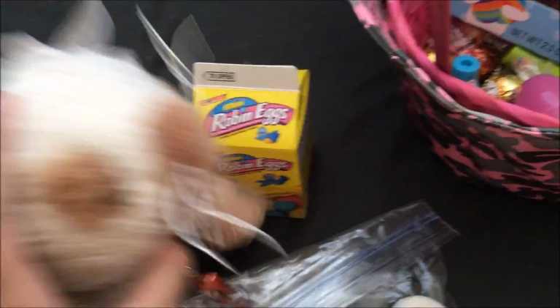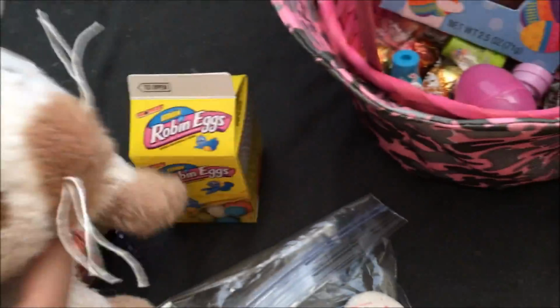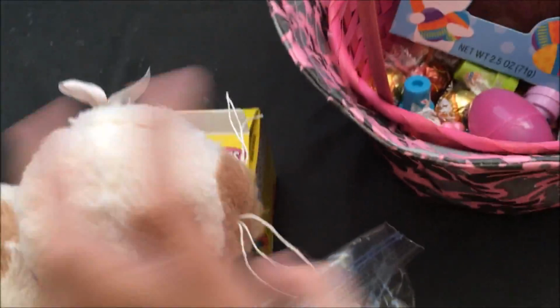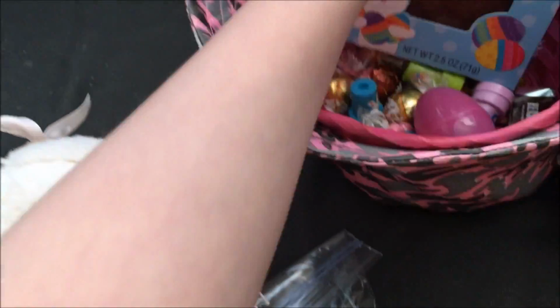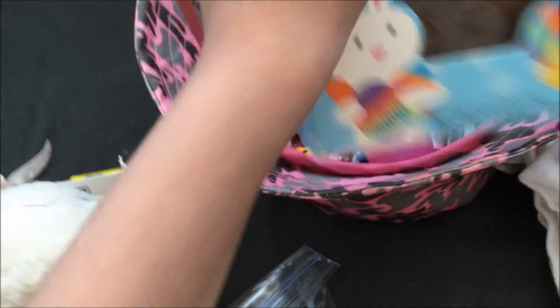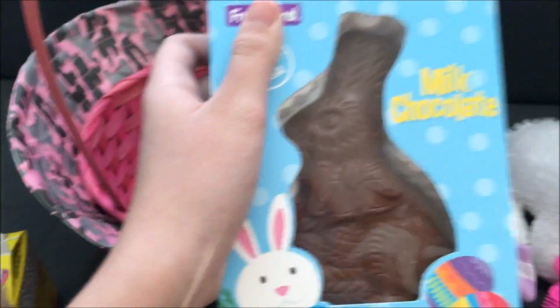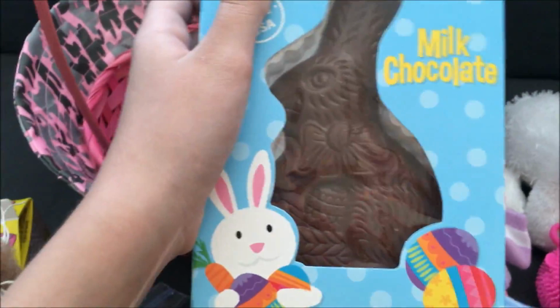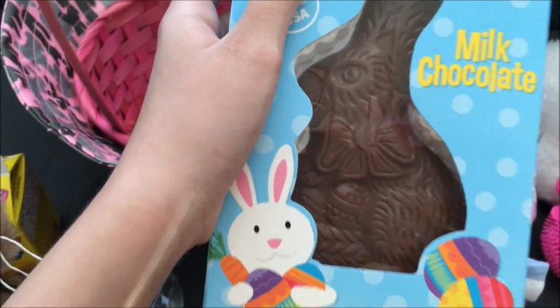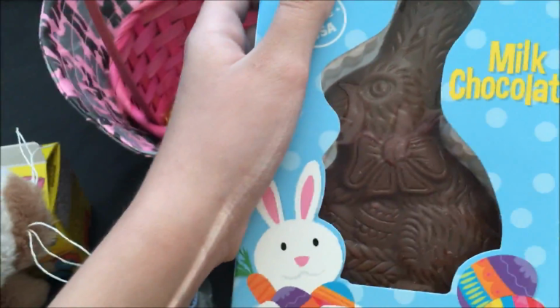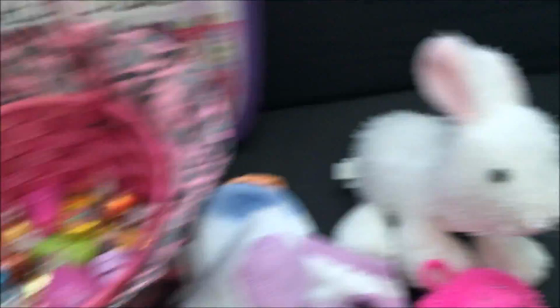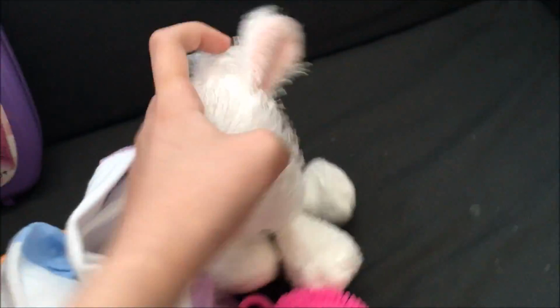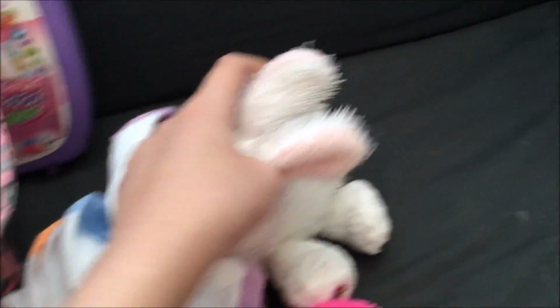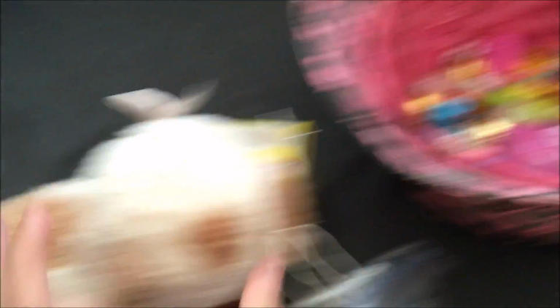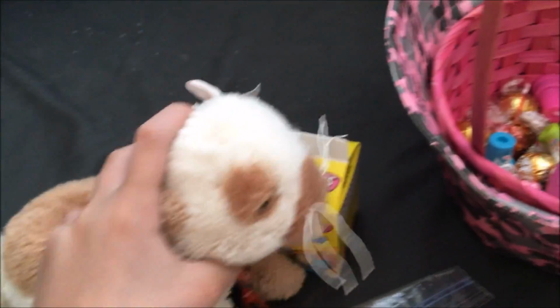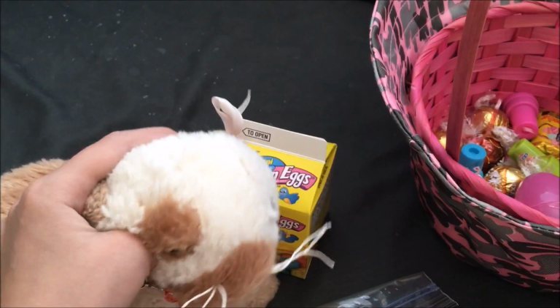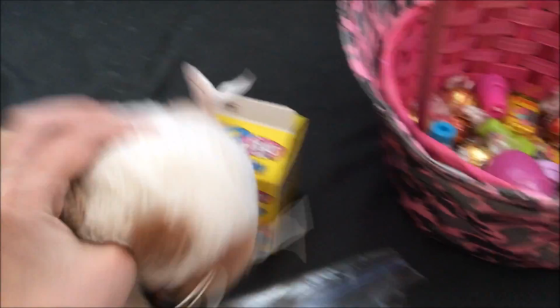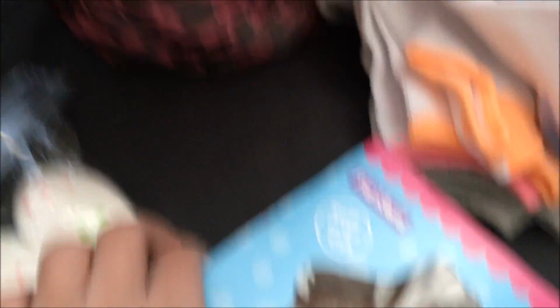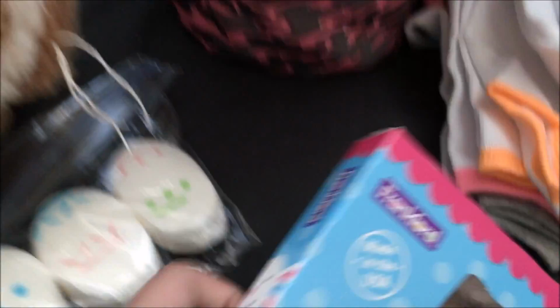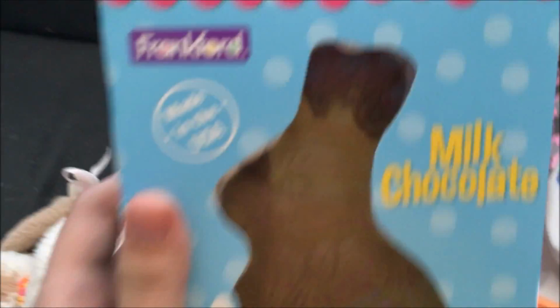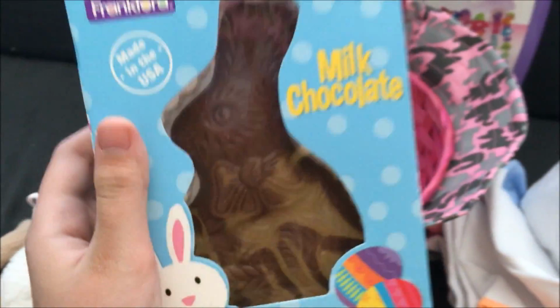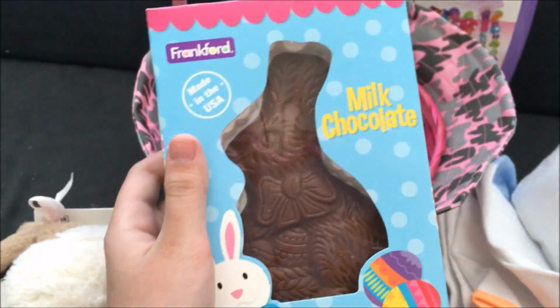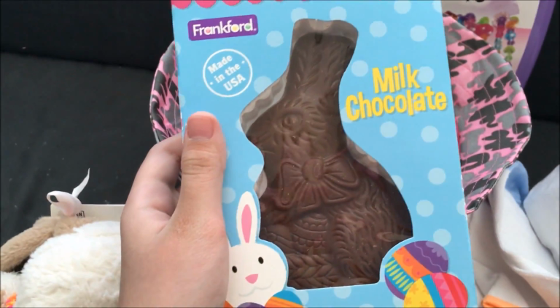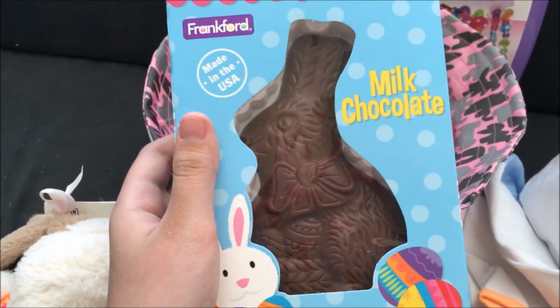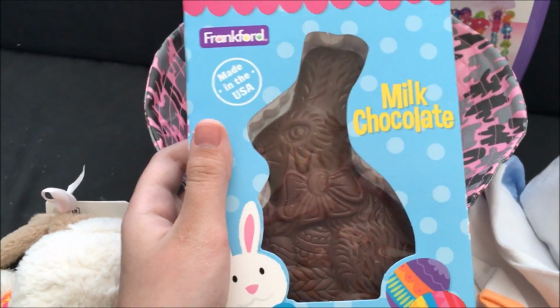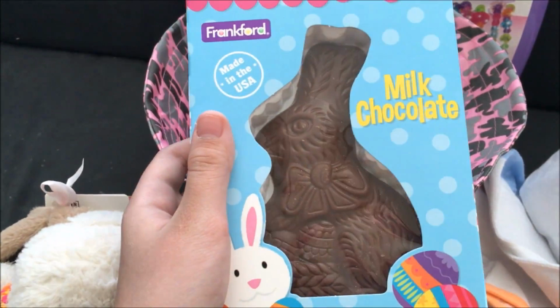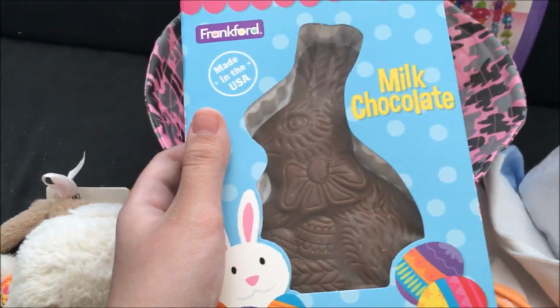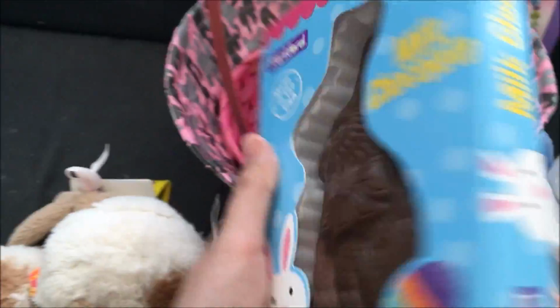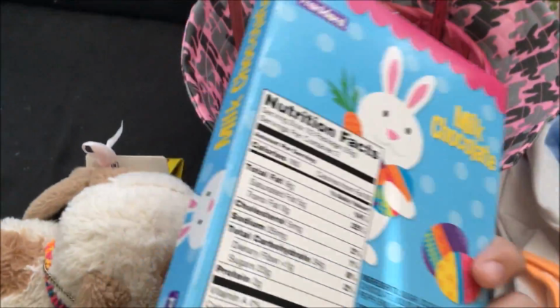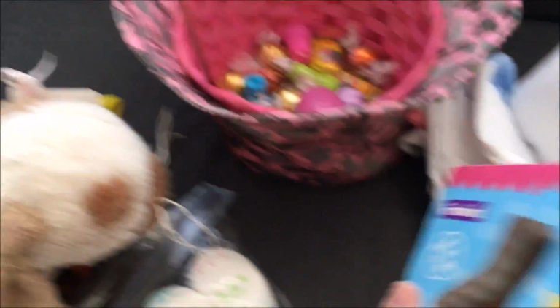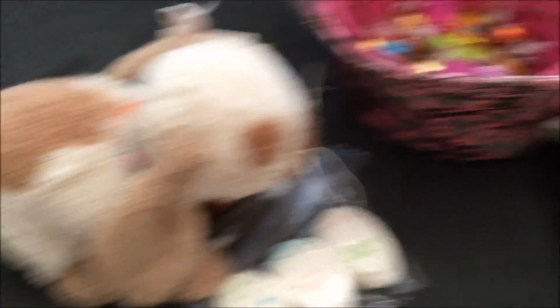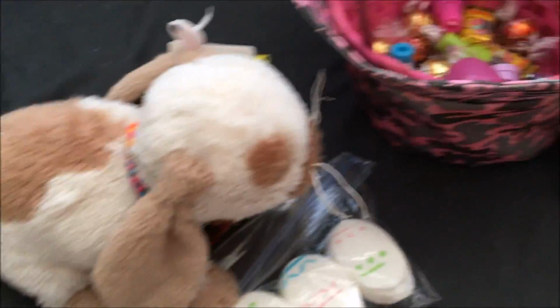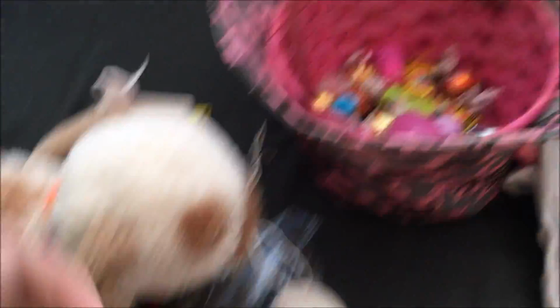Here's also one of my favorite things — Chocolate bunny! It is a chocolate bunny. It's not hollow like most chocolate bunnies are.